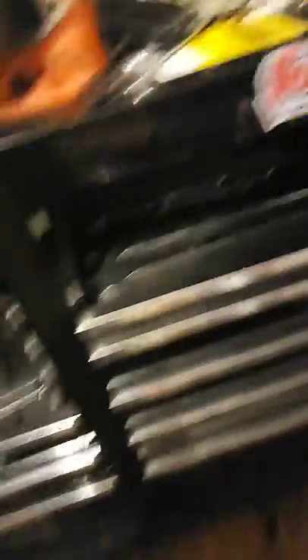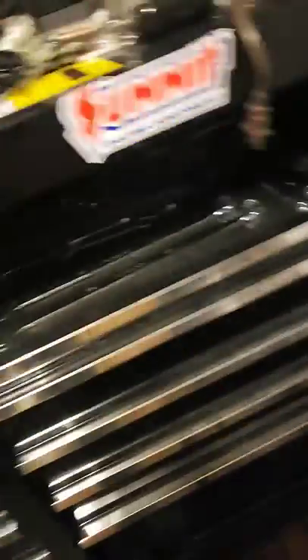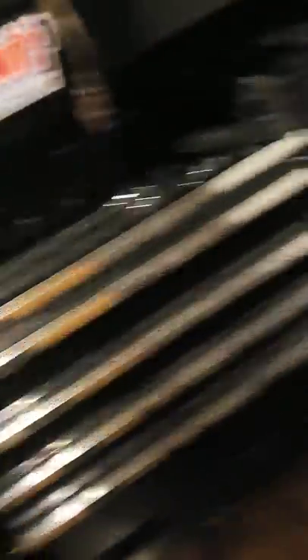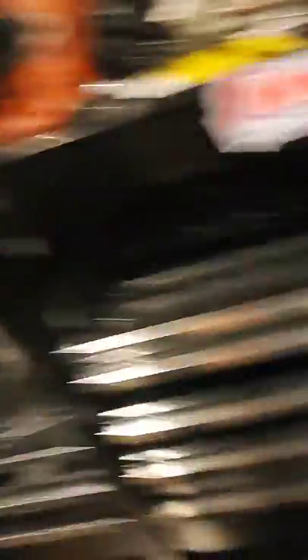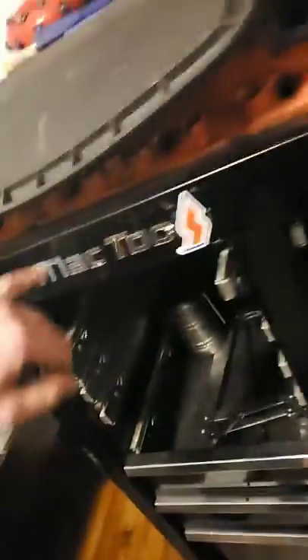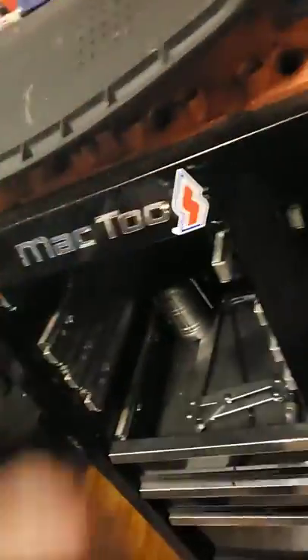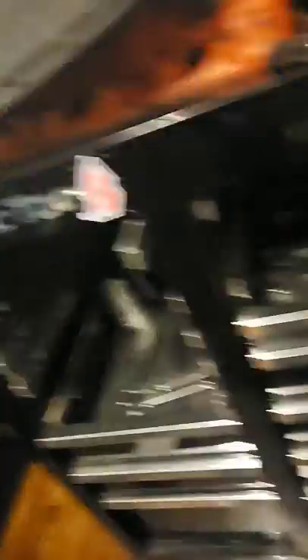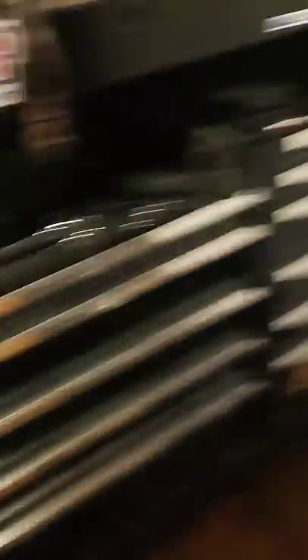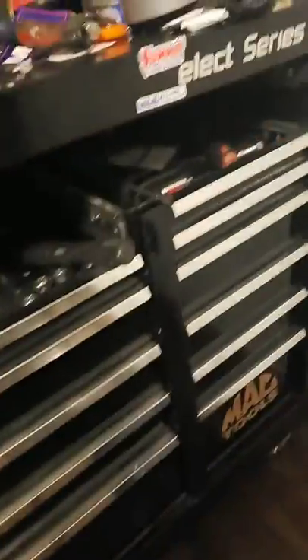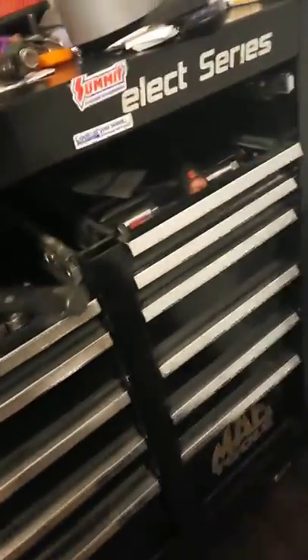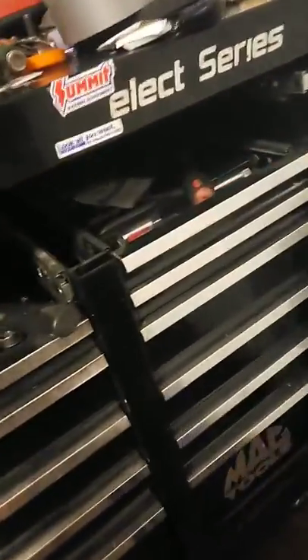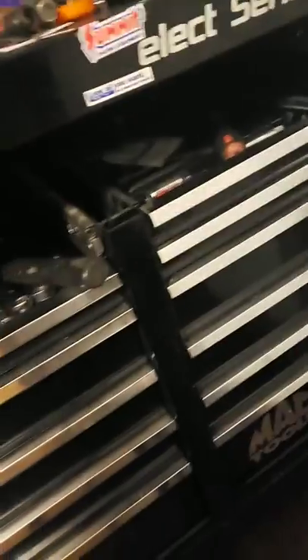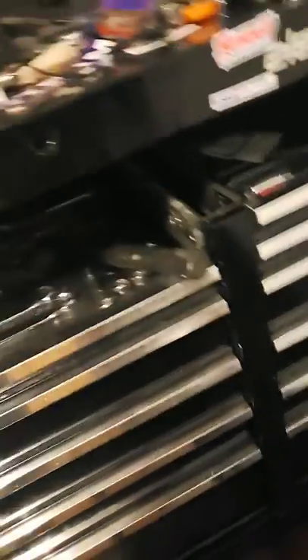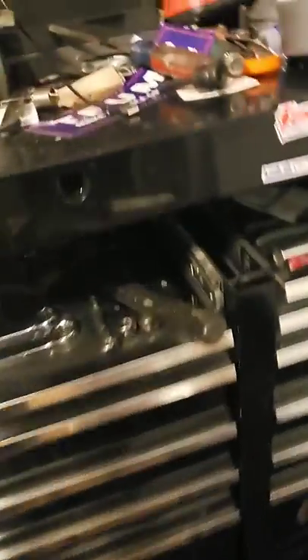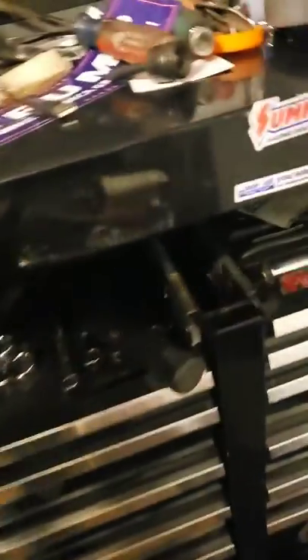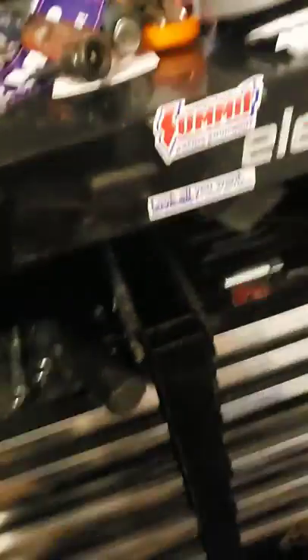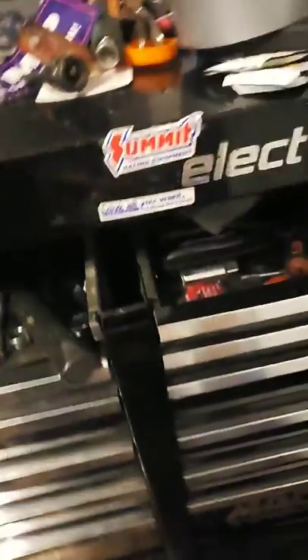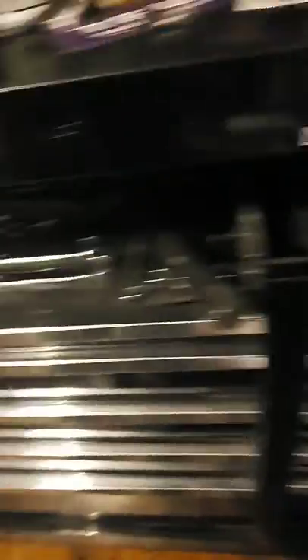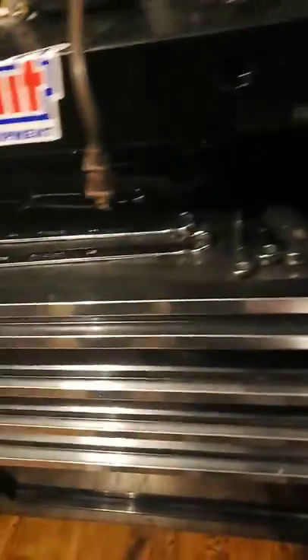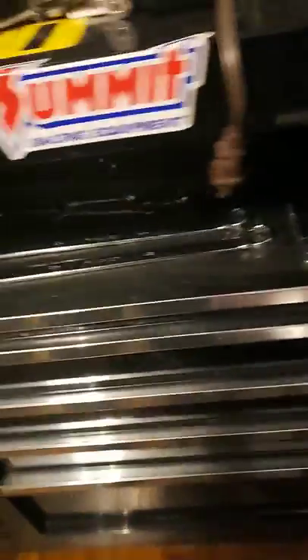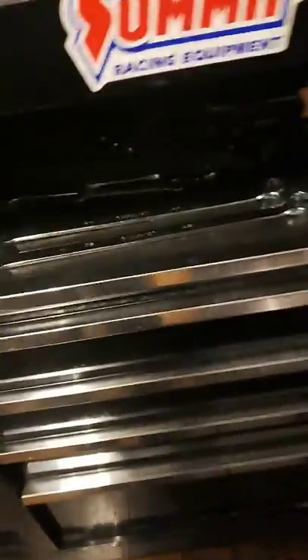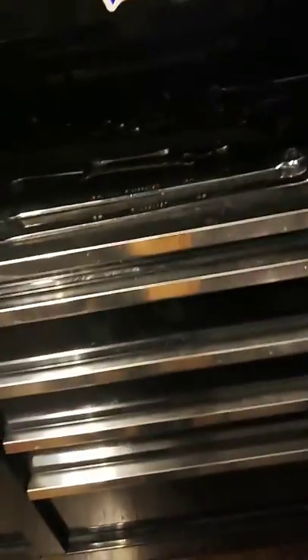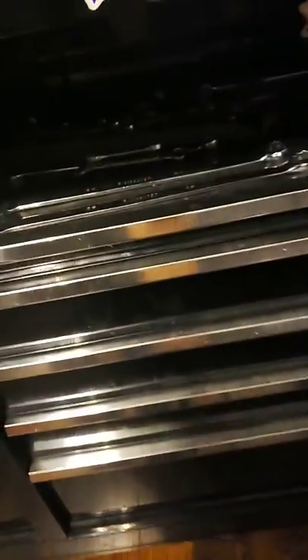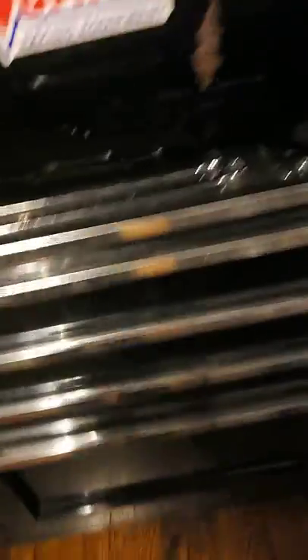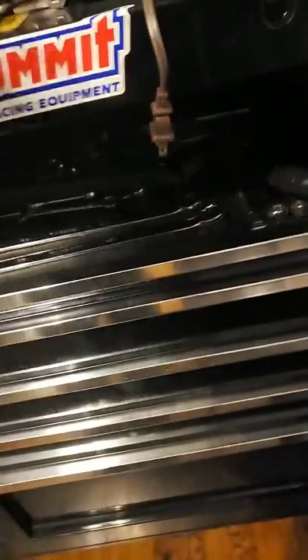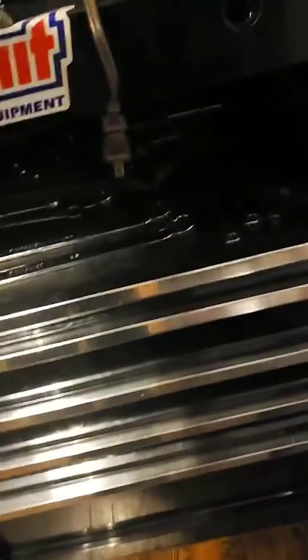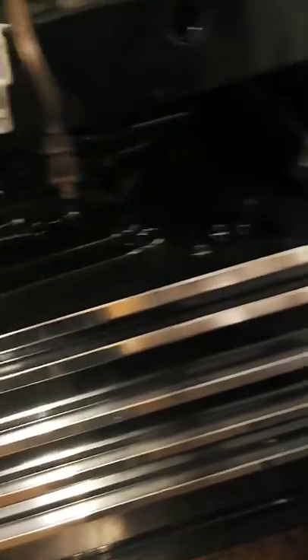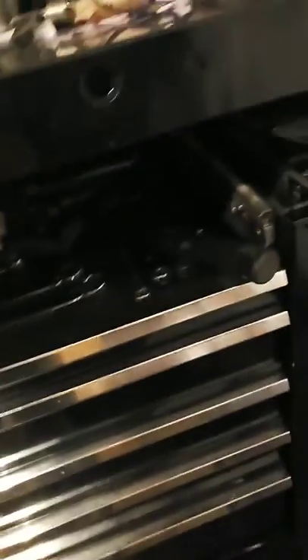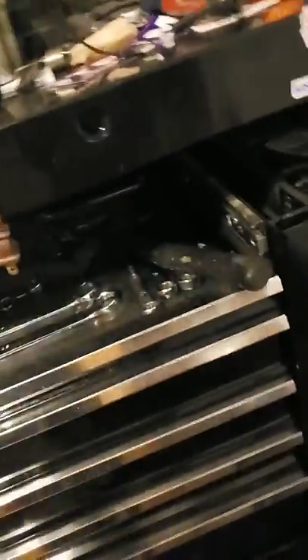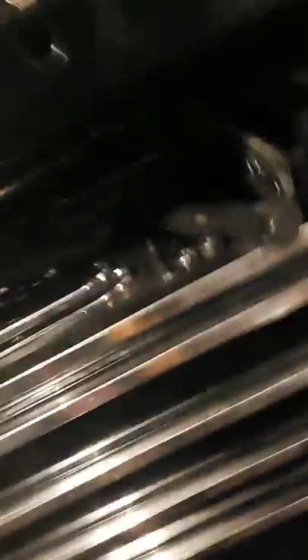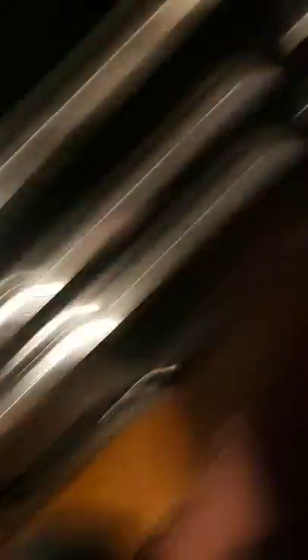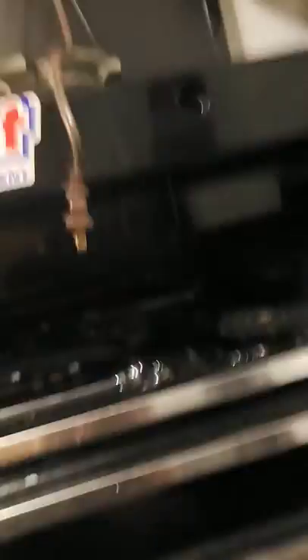I don't know if any of you guys ever had a Mac box and either lost your keys or your keys stopped working and can't get through. Unfortunately, these locks aren't the easiest ones to pick.